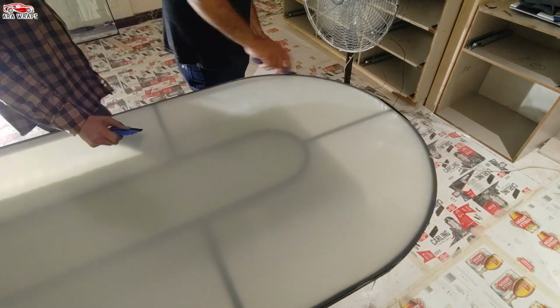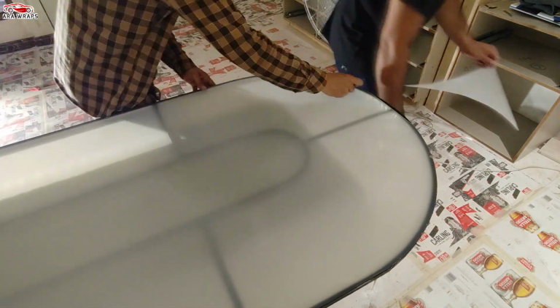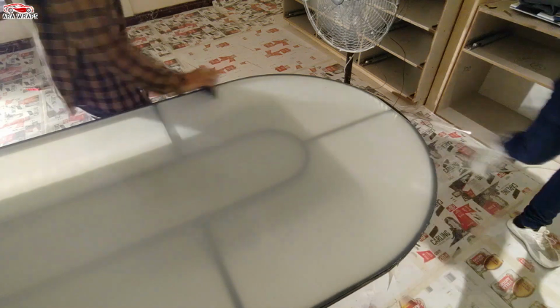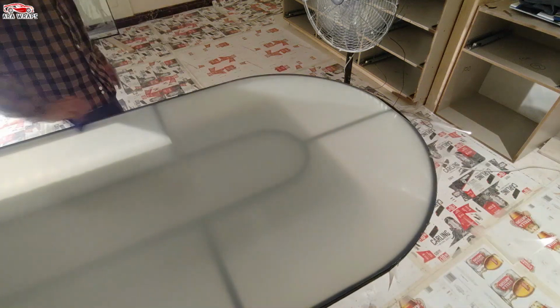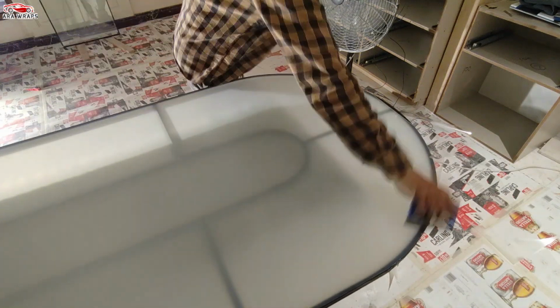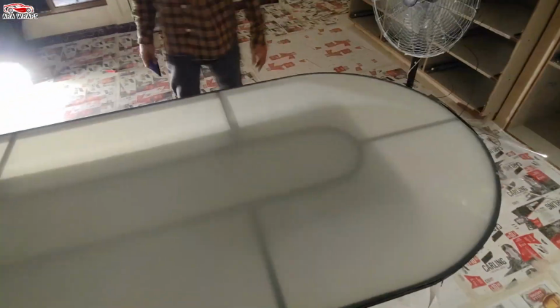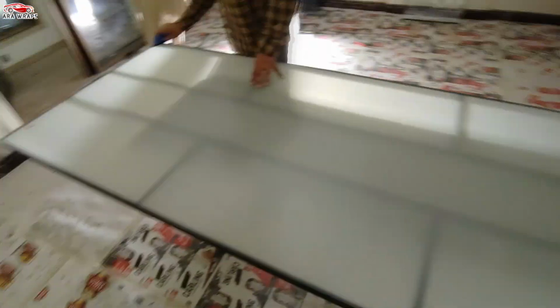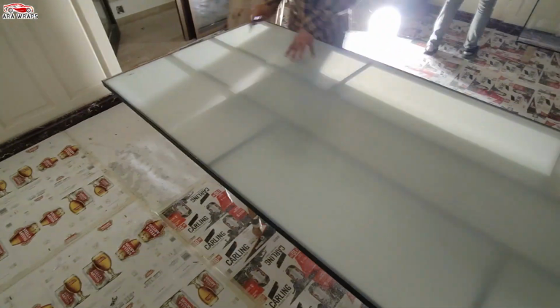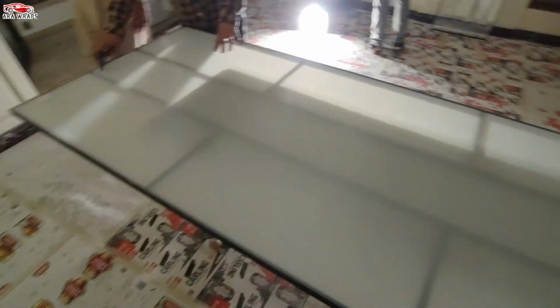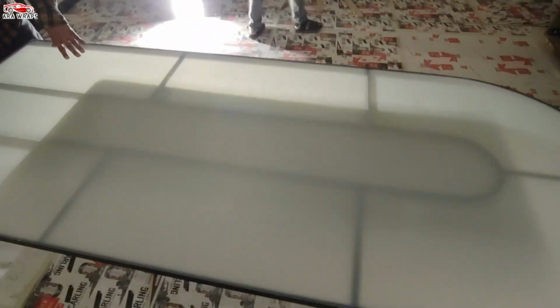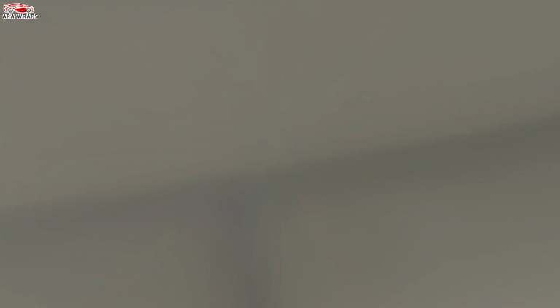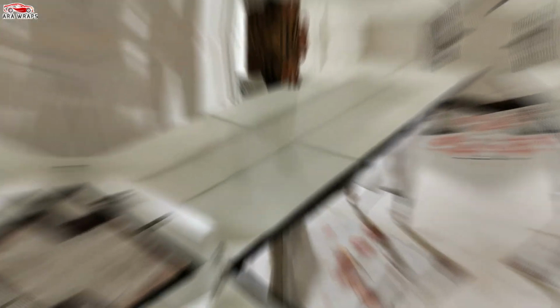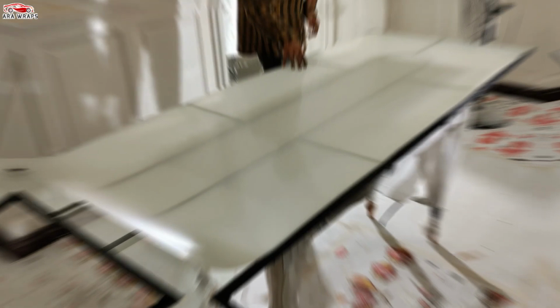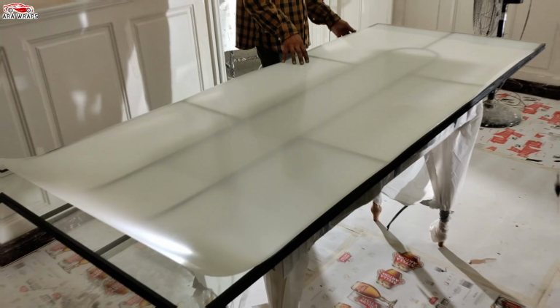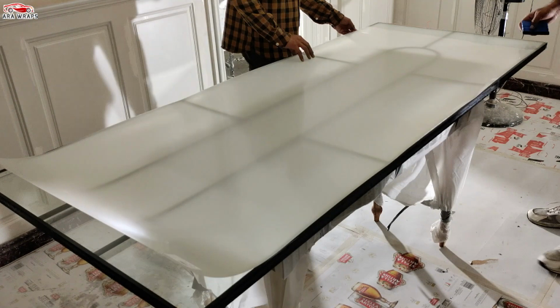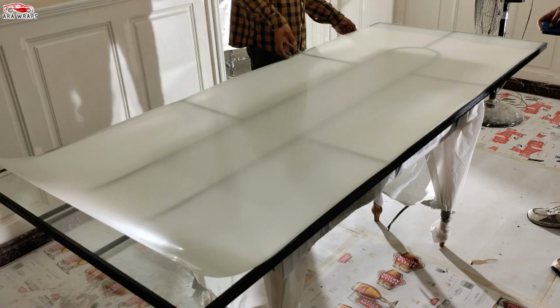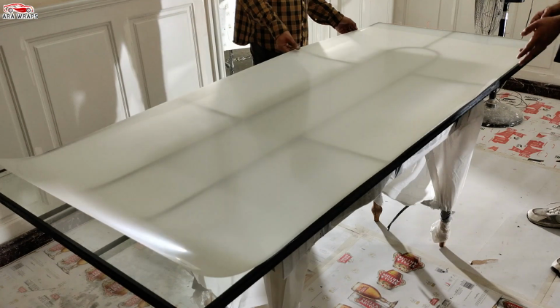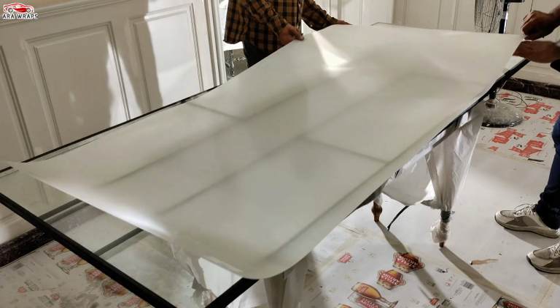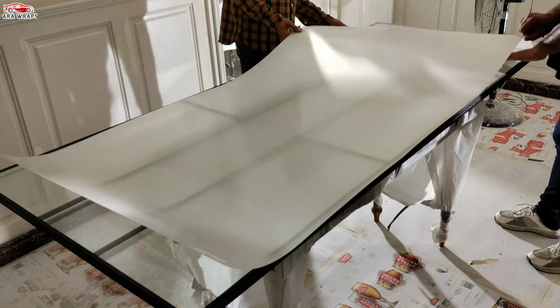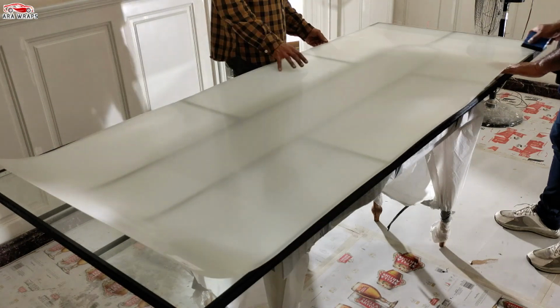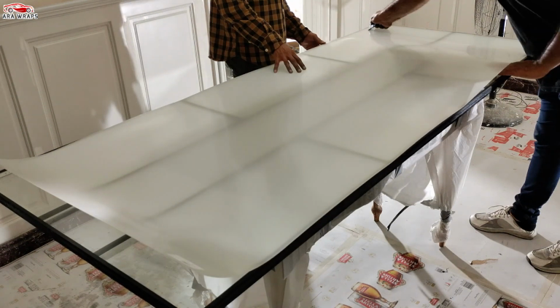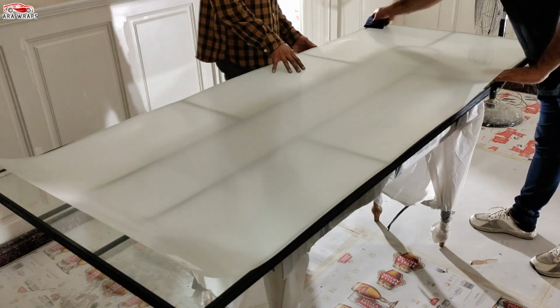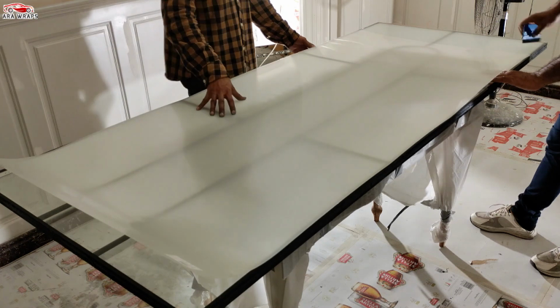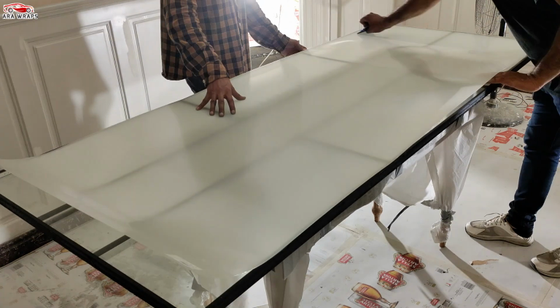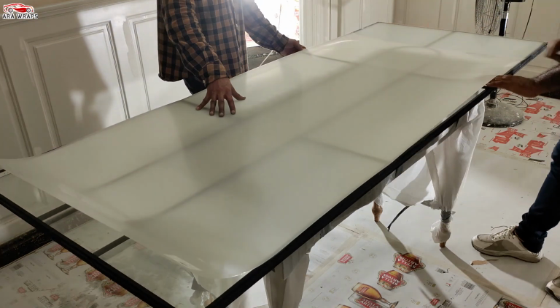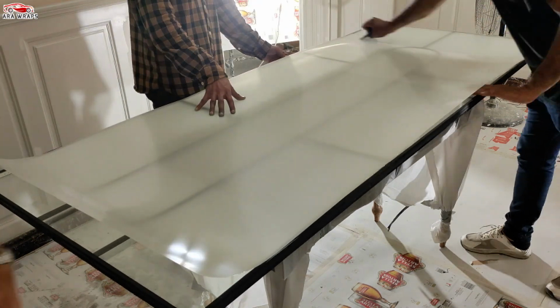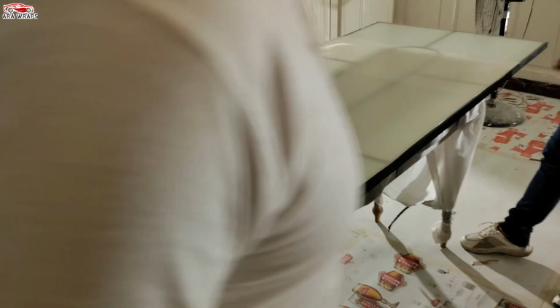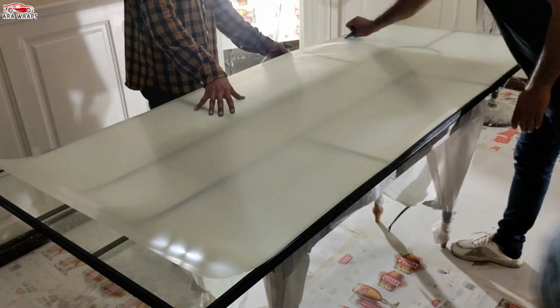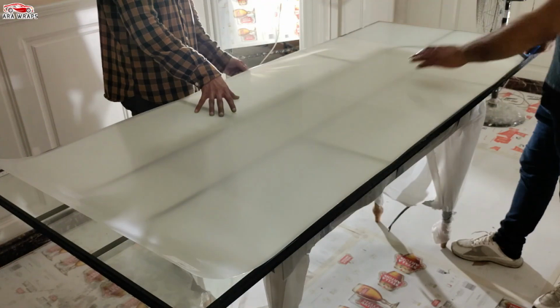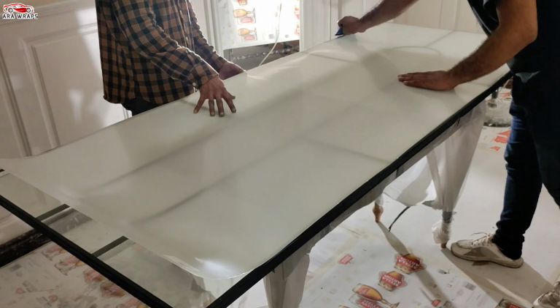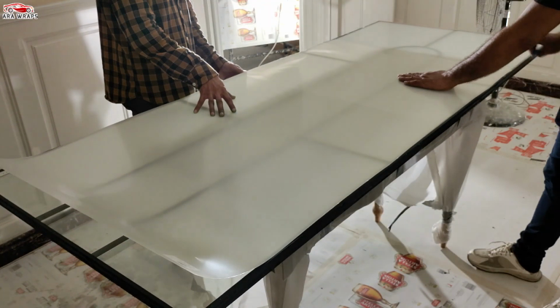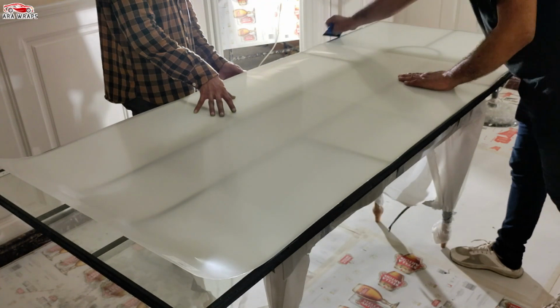Installing adhesive PDLC film is a dry process. Never use water; instead, use 99% isopropyl alcohol to clean glass surfaces. Do not operate until the glass surface is 100% dry.